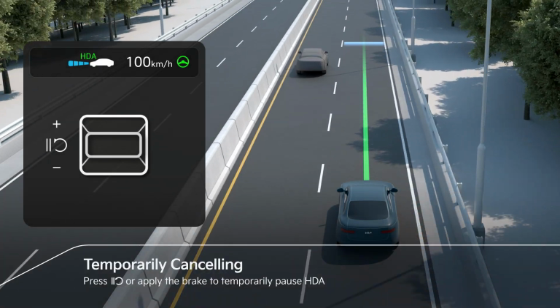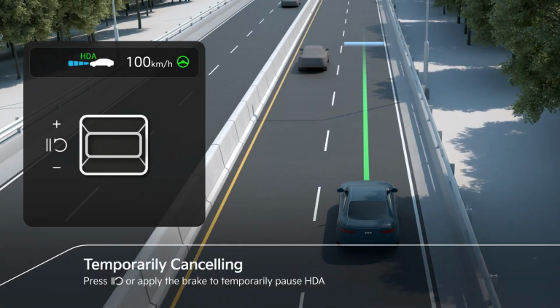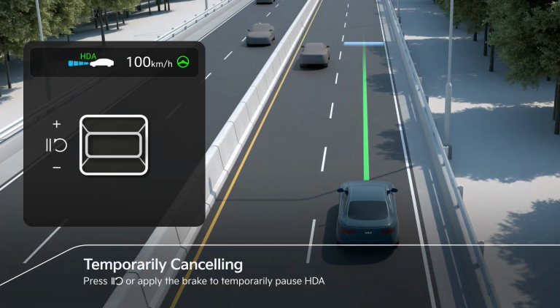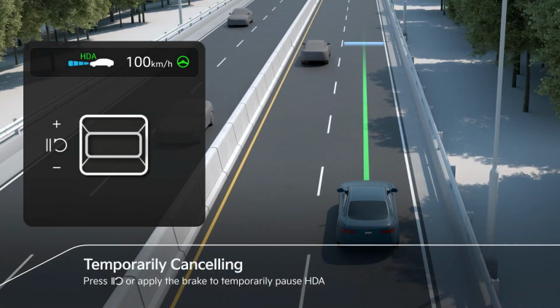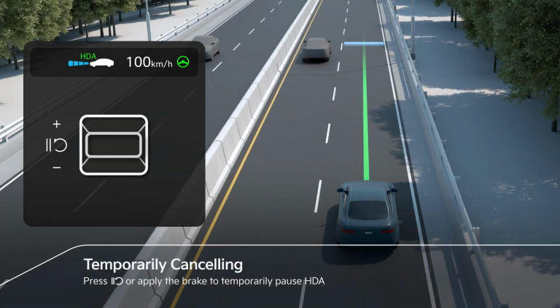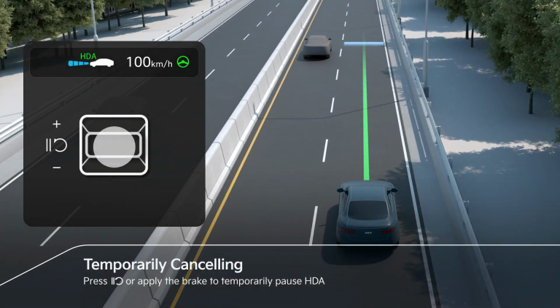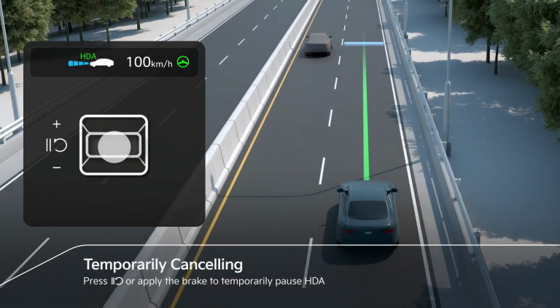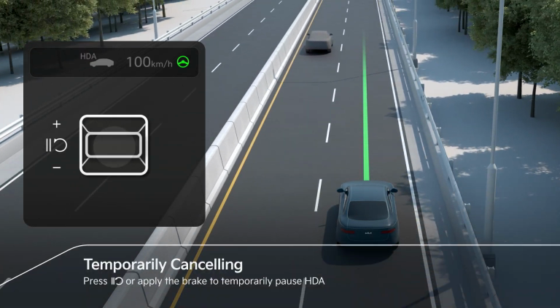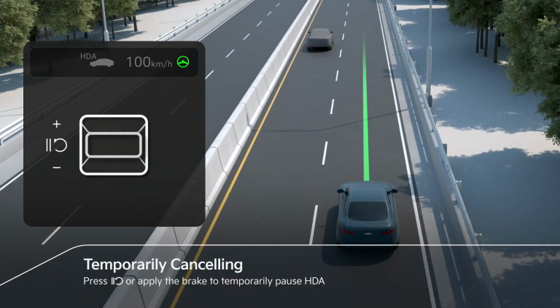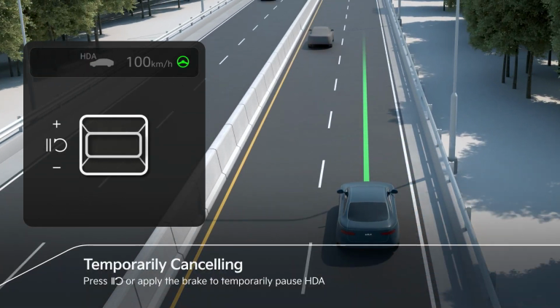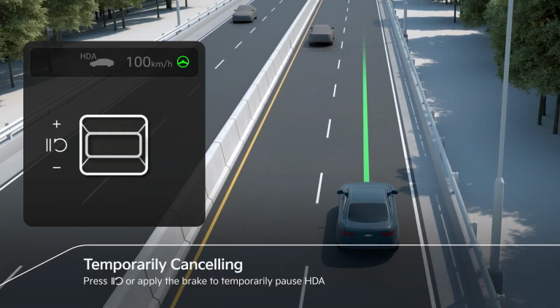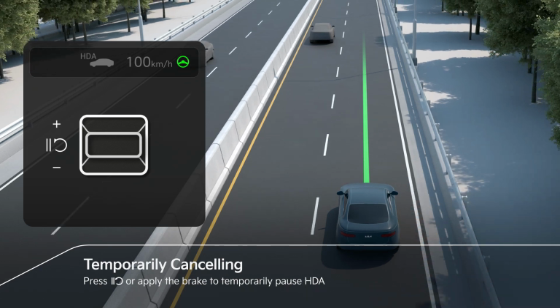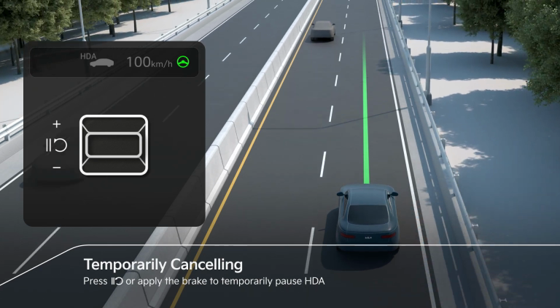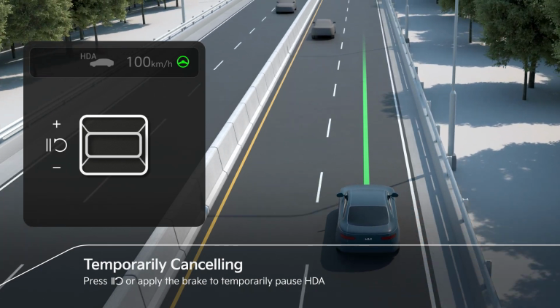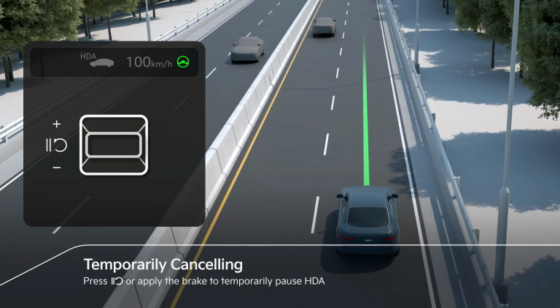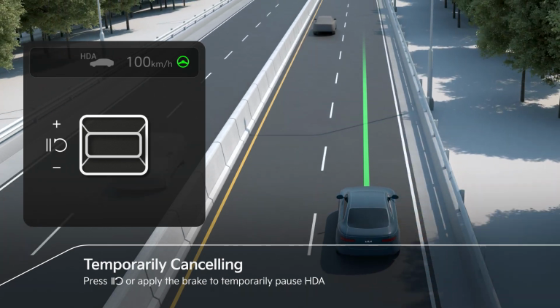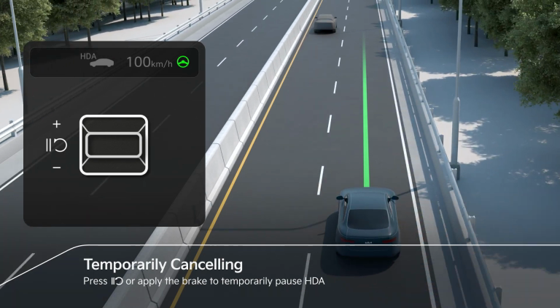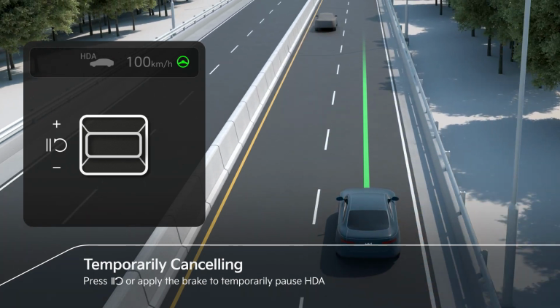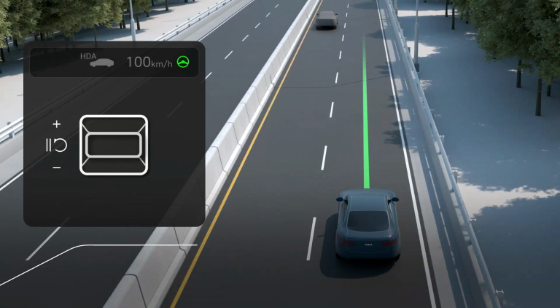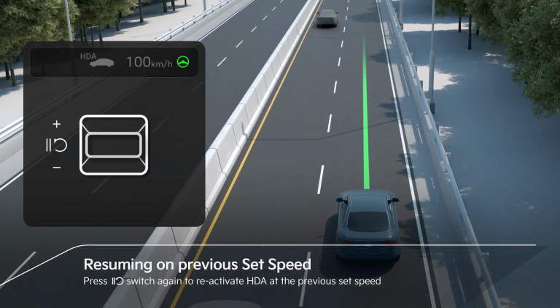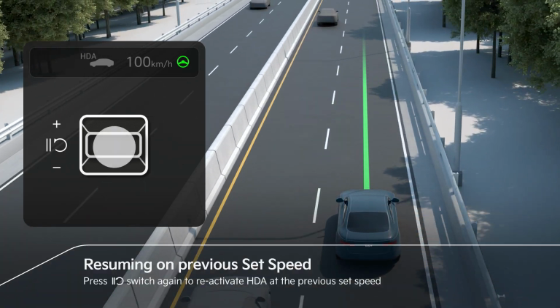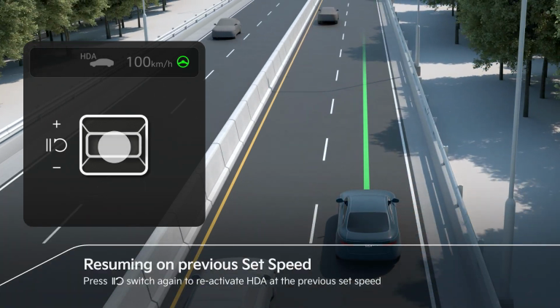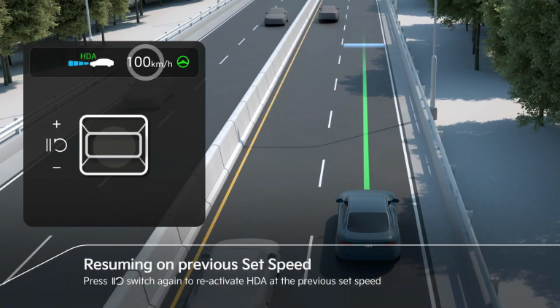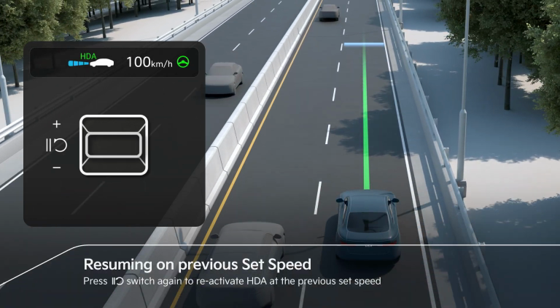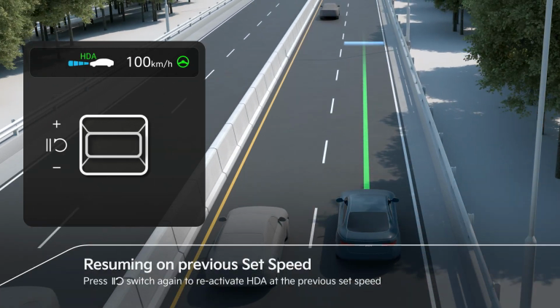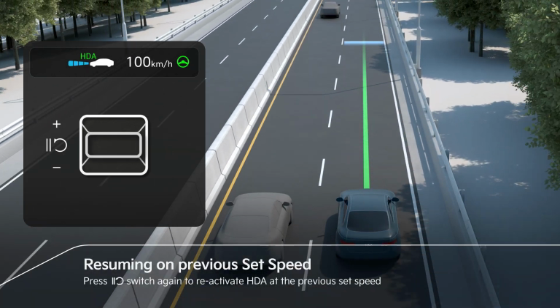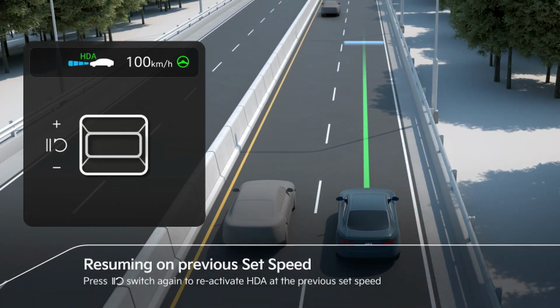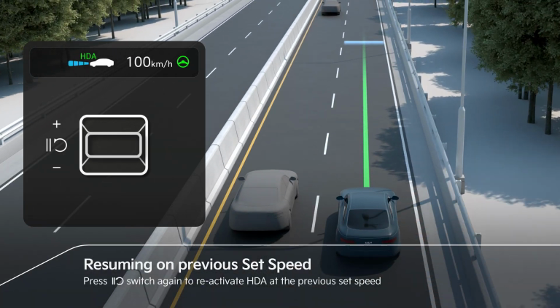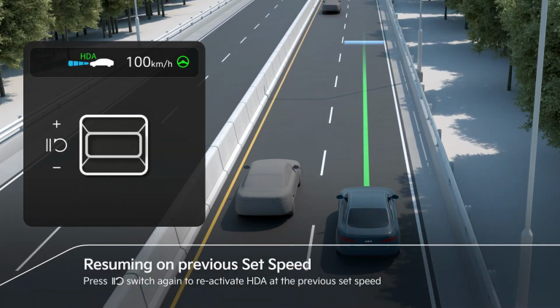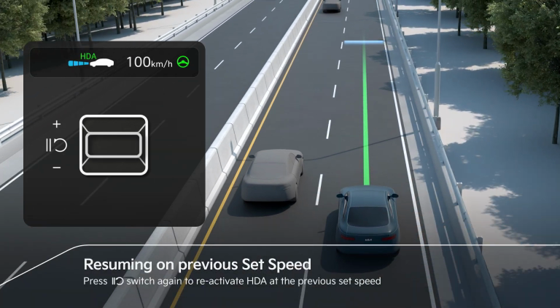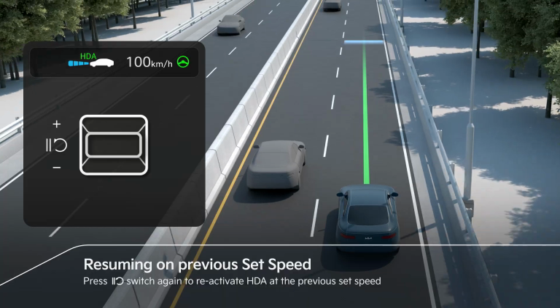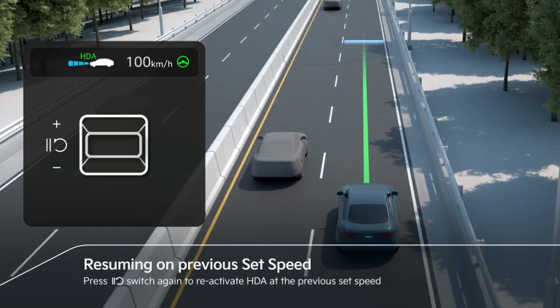HDA can enter a standby state by pressing the pause/resume switch or the brake pedal. Pressing the pause/resume switch again reactivates HDA at the previous set speed.